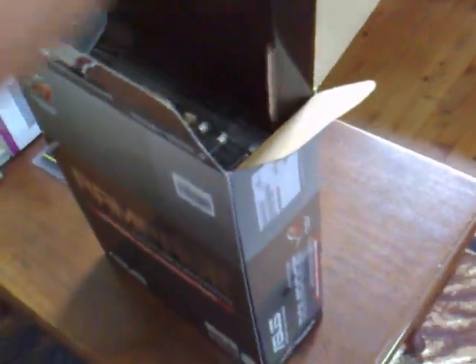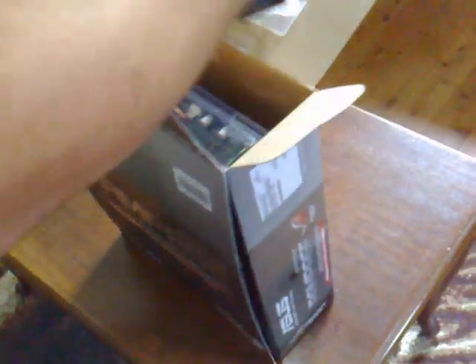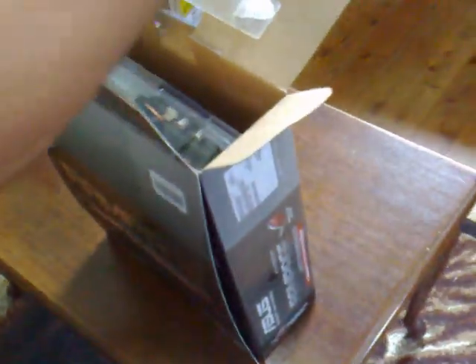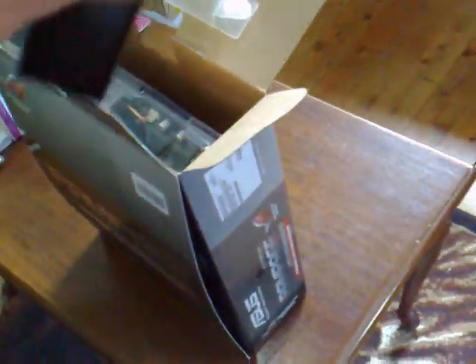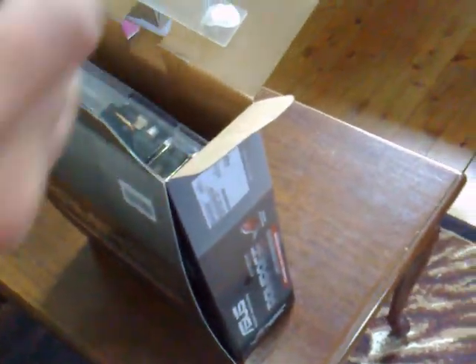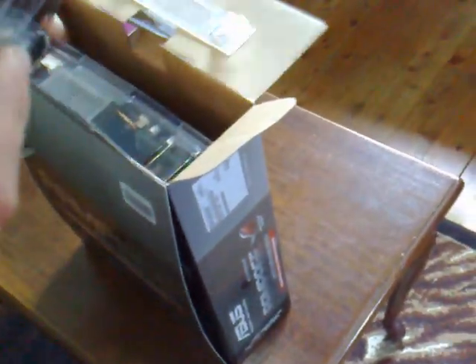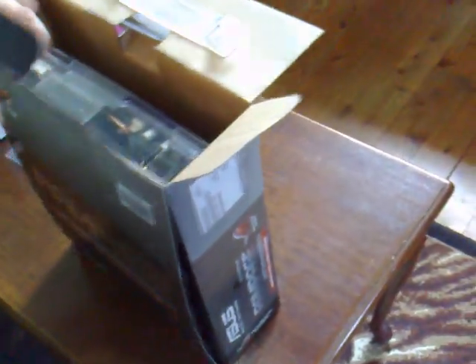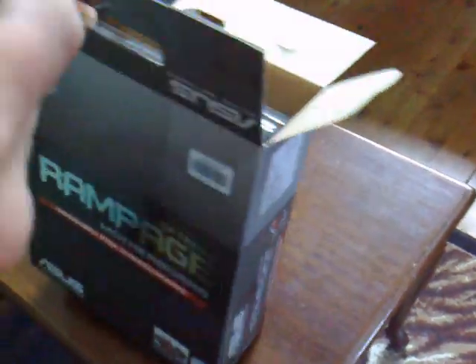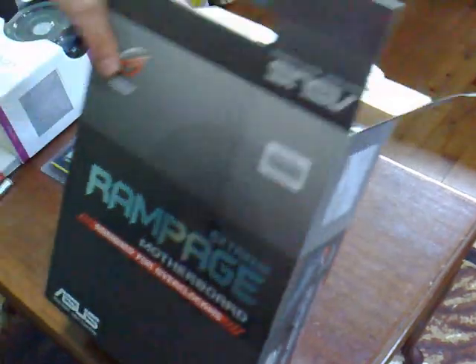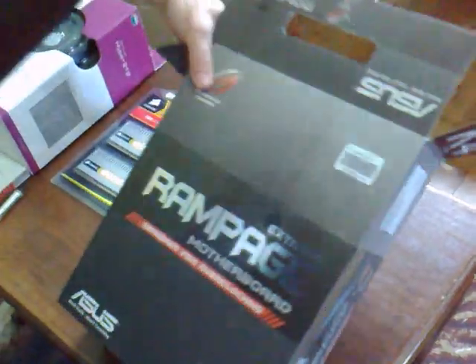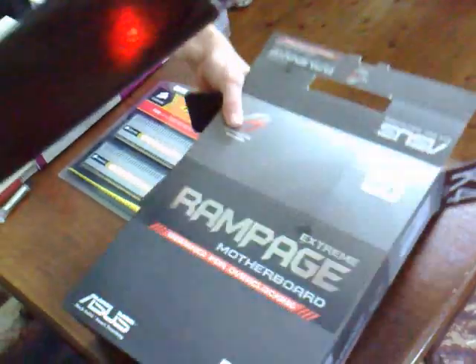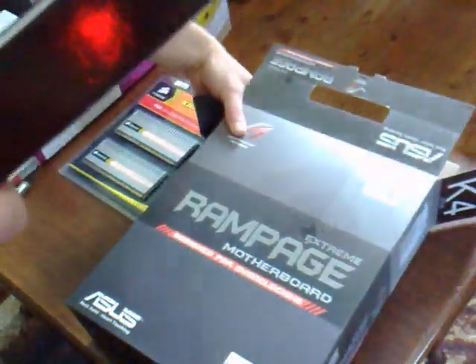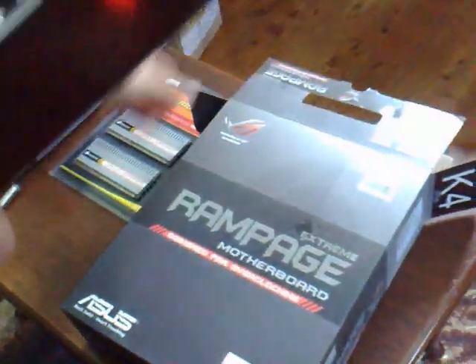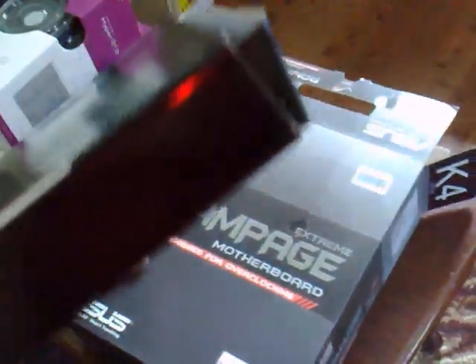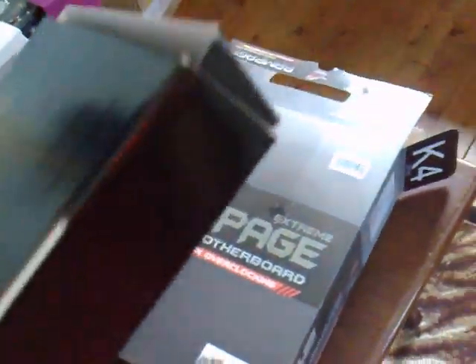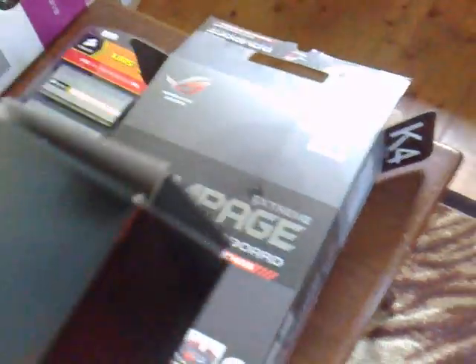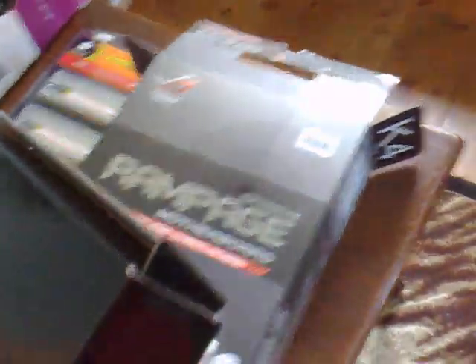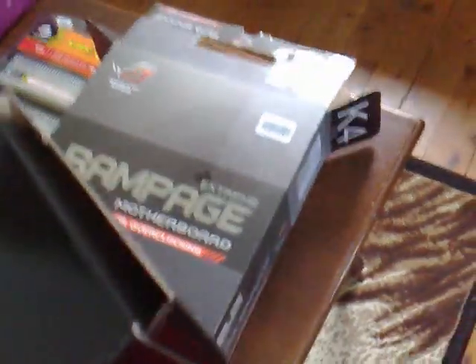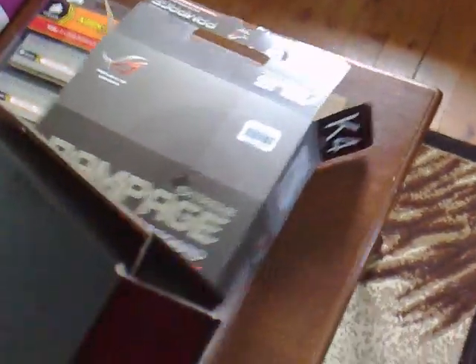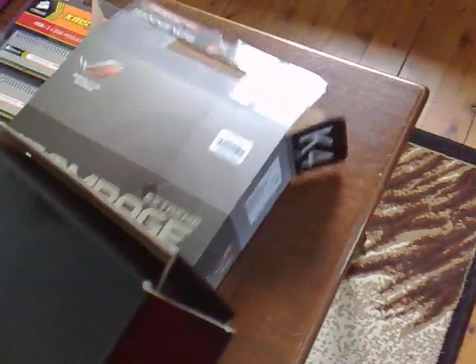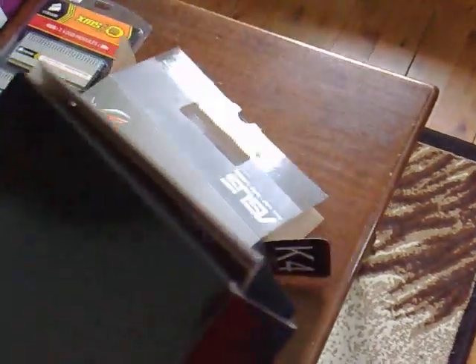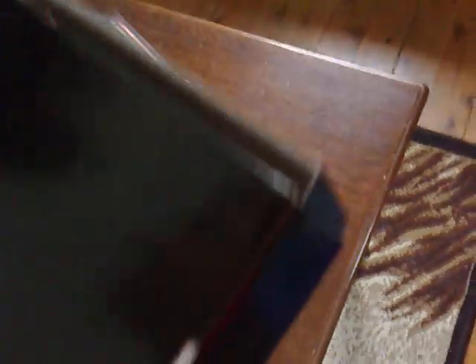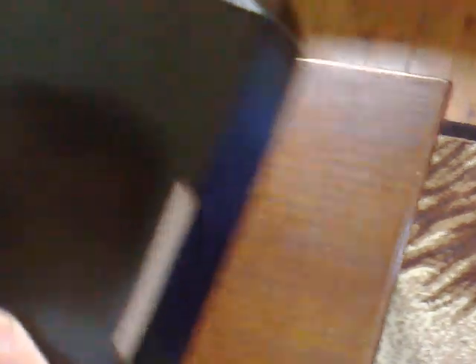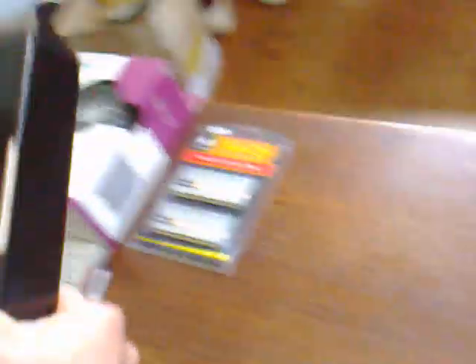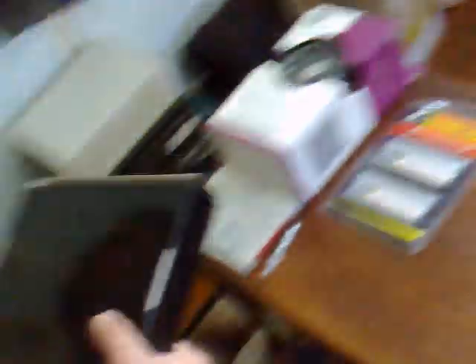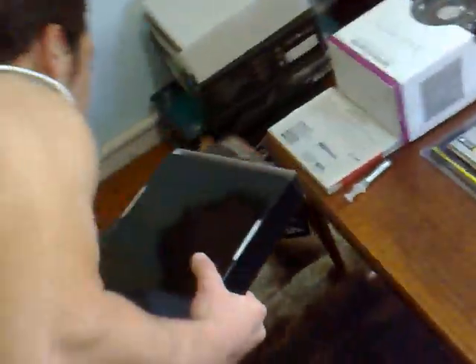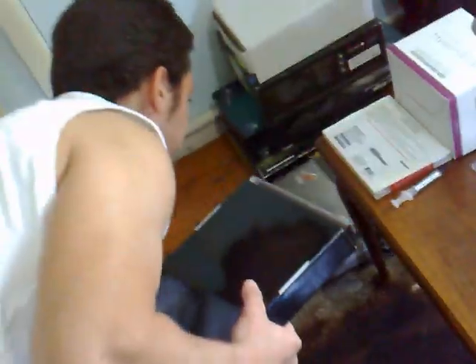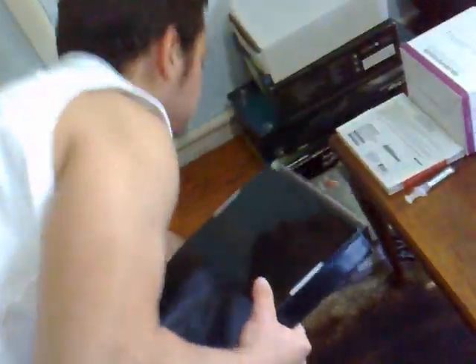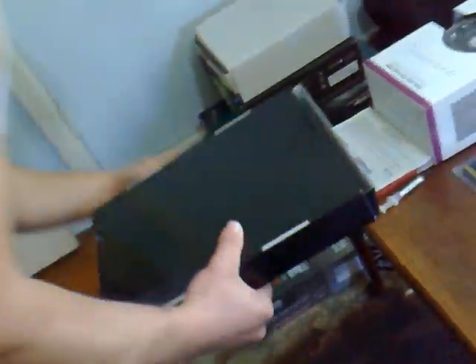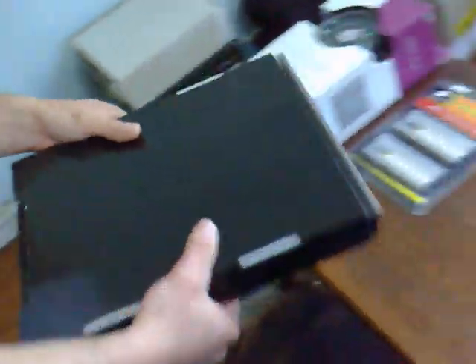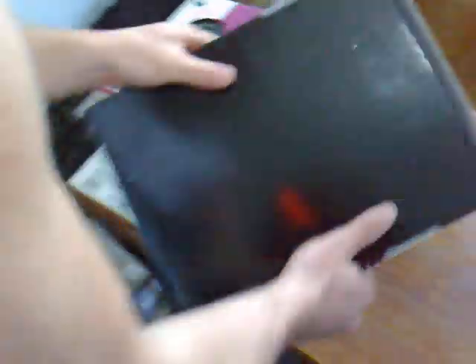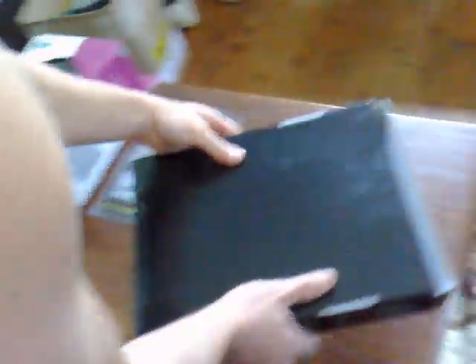What inspired me to get this board was TJ Harlow's review on it. So thanks, mate — if it wasn't for you, I probably wouldn't have looked twice at this board.